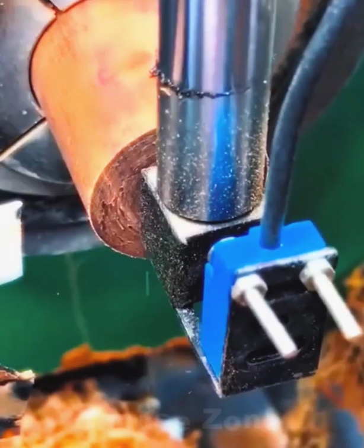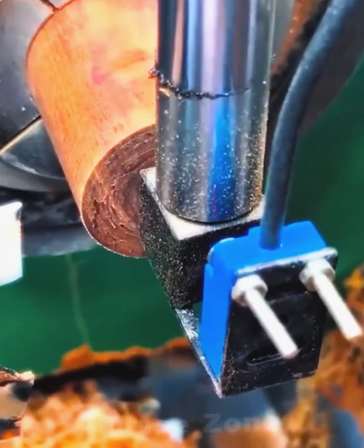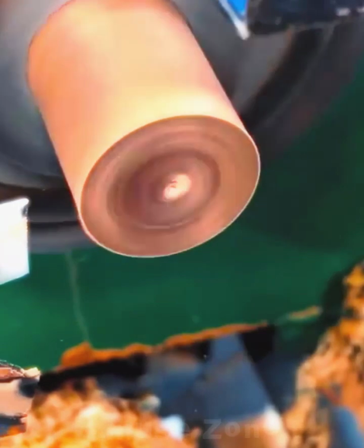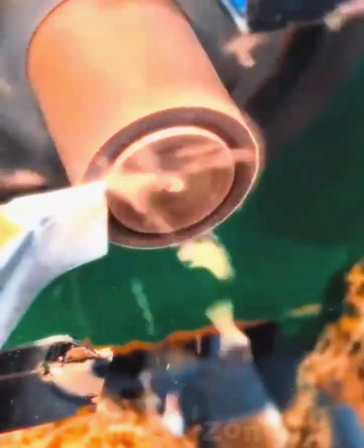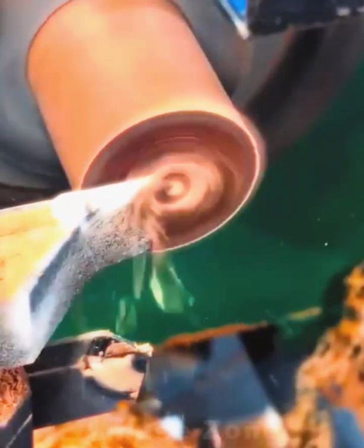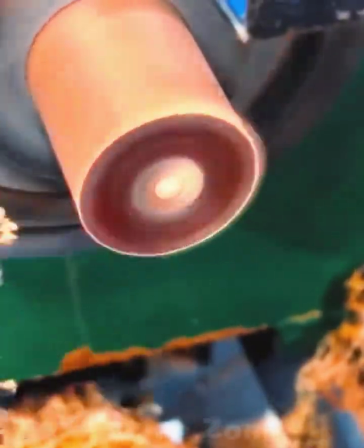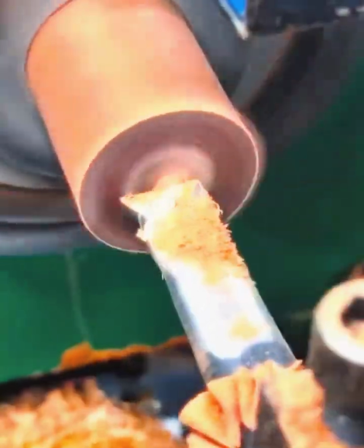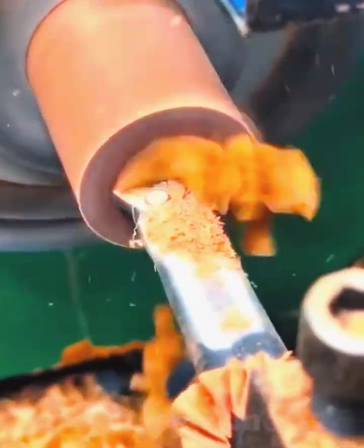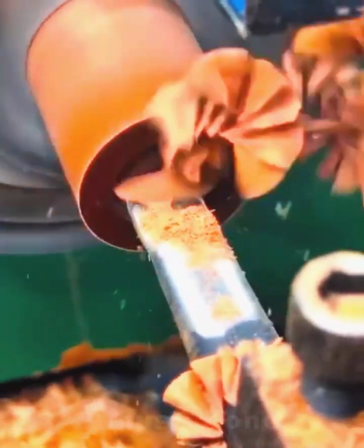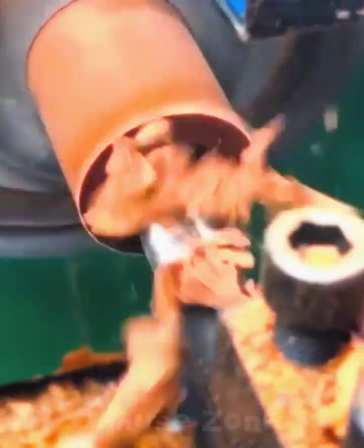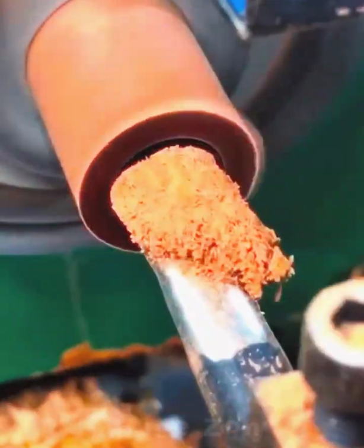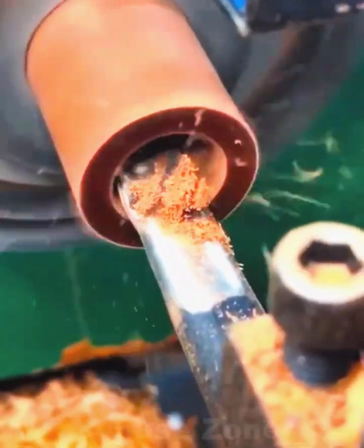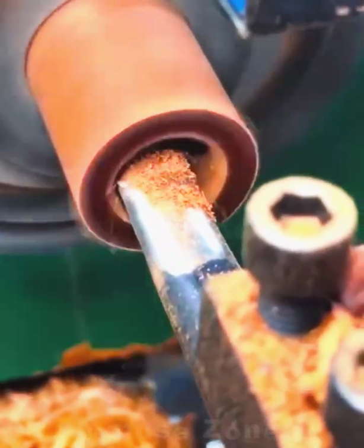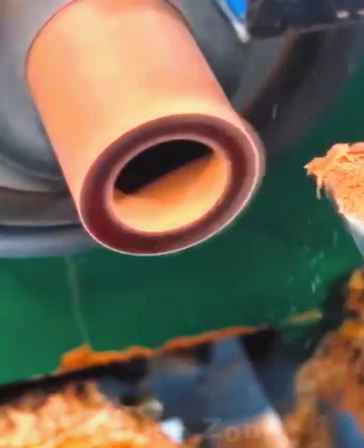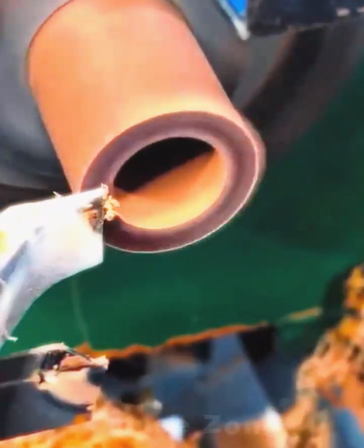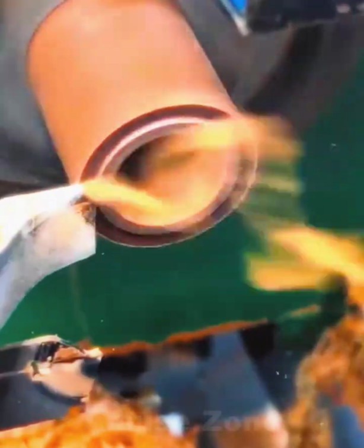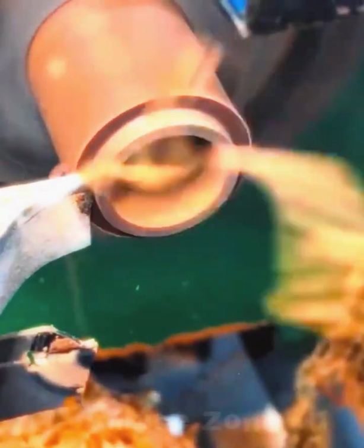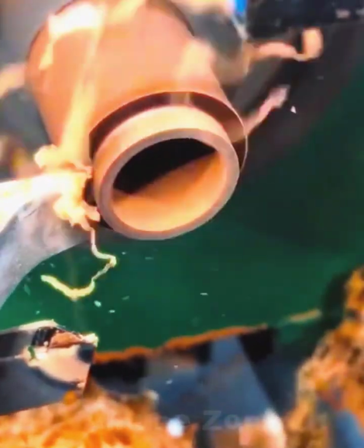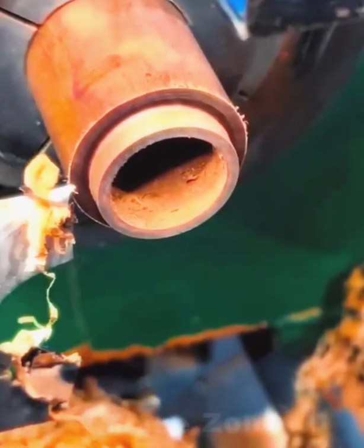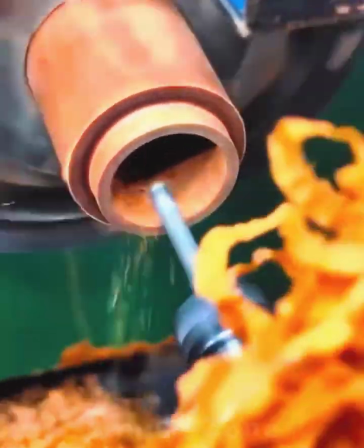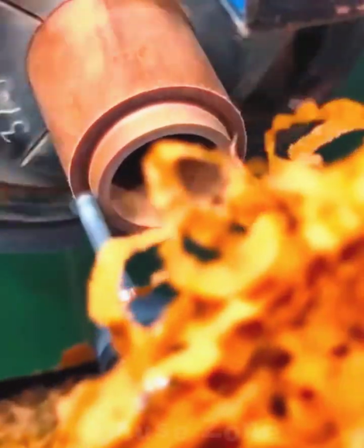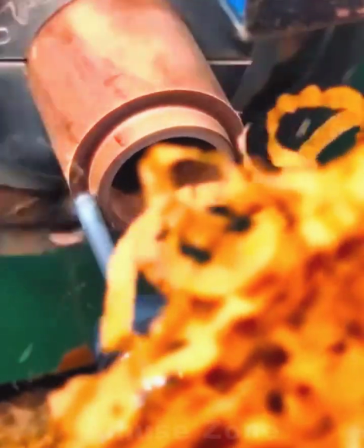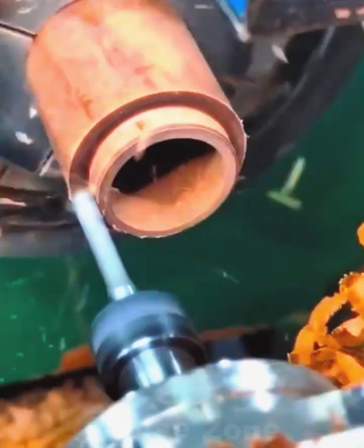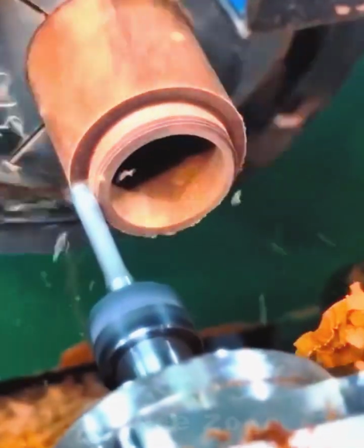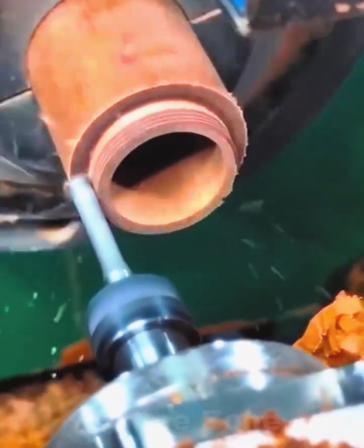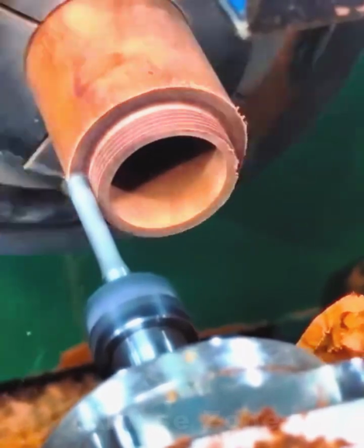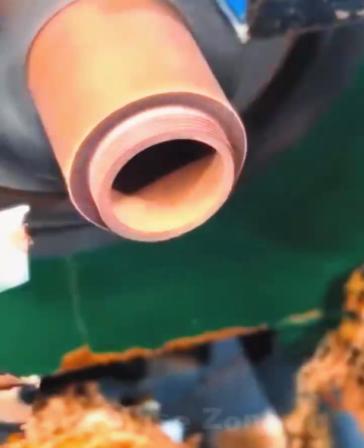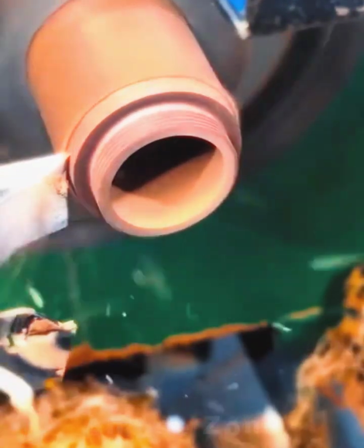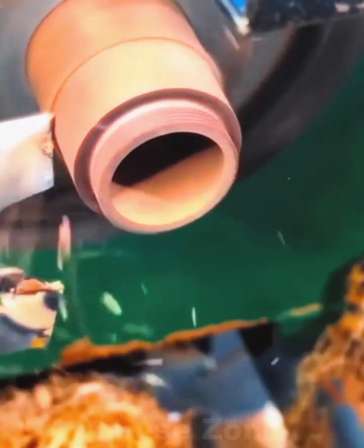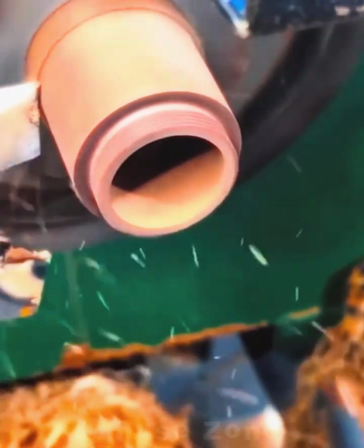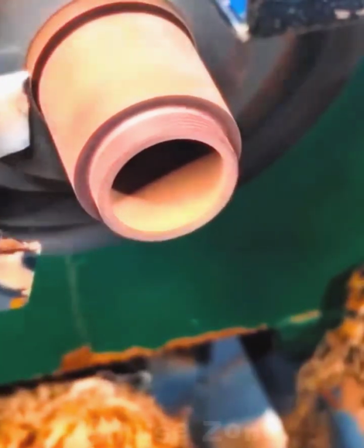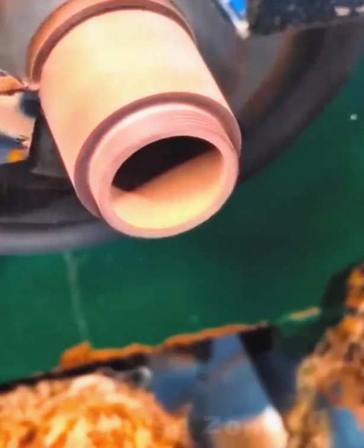Wood is the most versatile material from which you can make something really interesting, original, and necessary. A great gift will be a container for storing cereals. Original wooden salt shakers and spice jars belong to the same category.